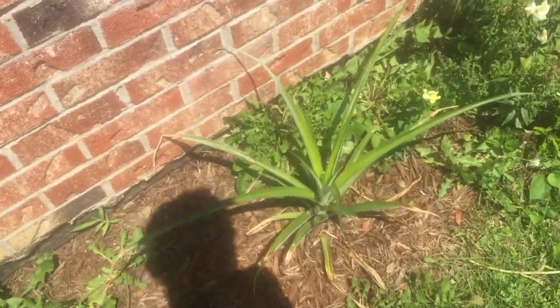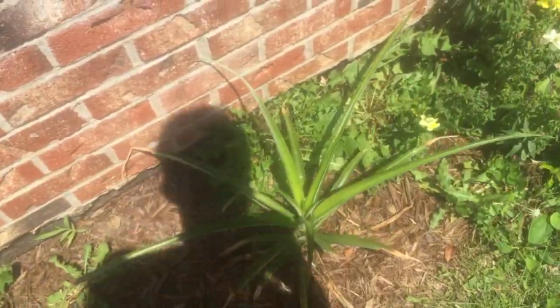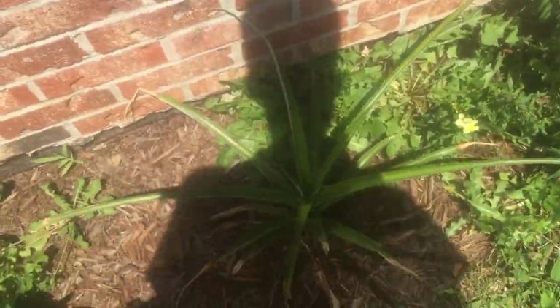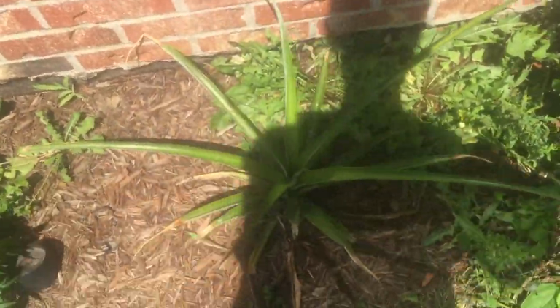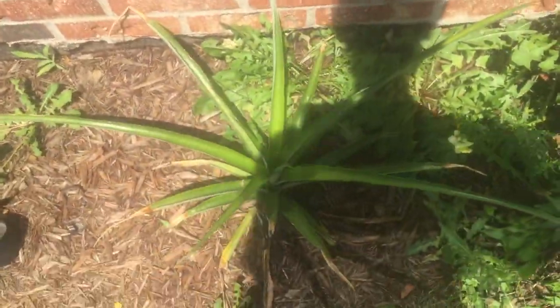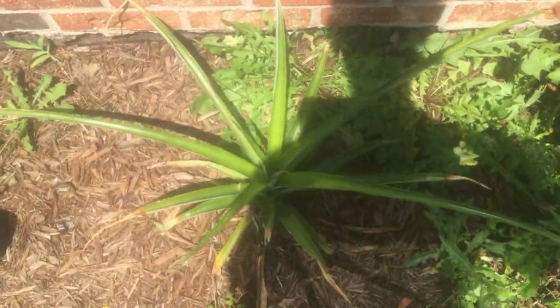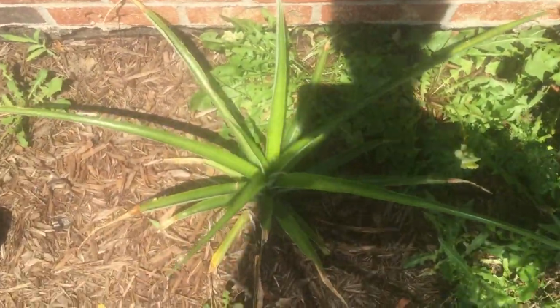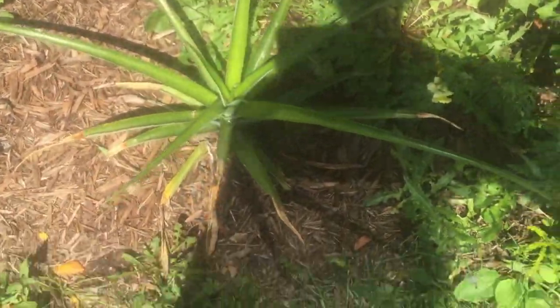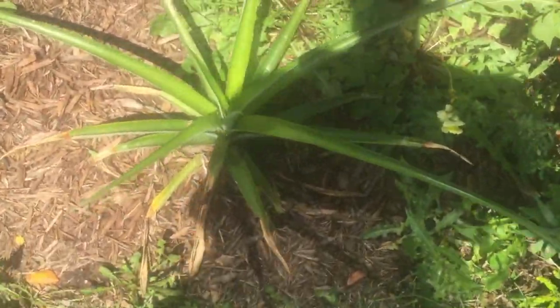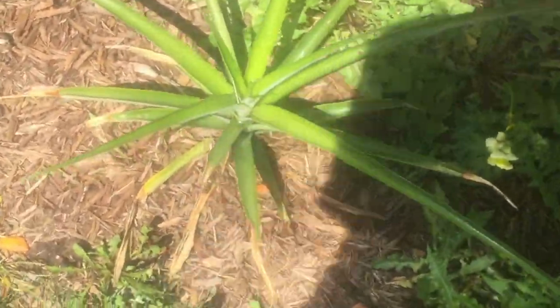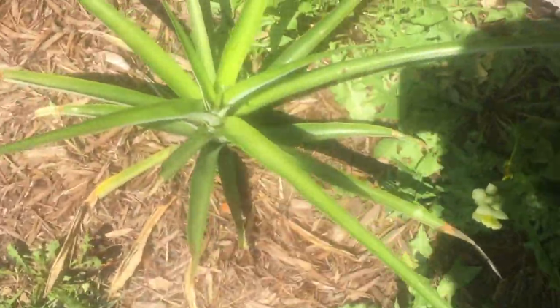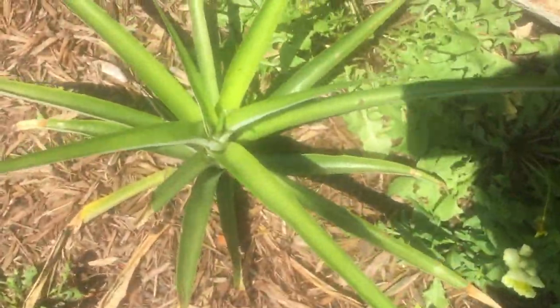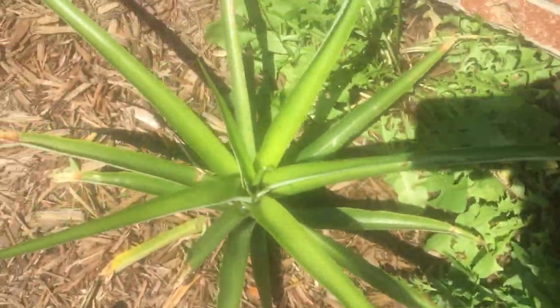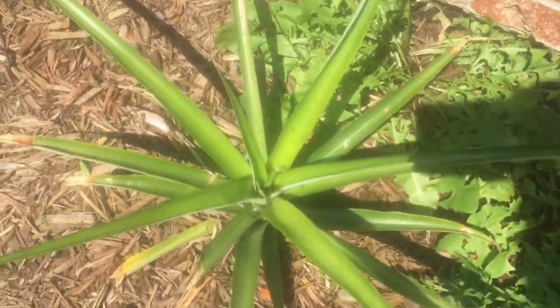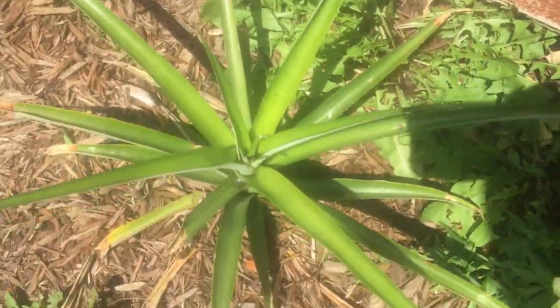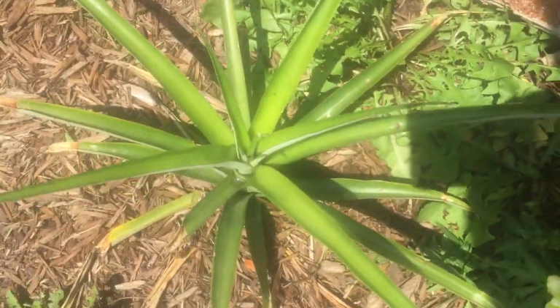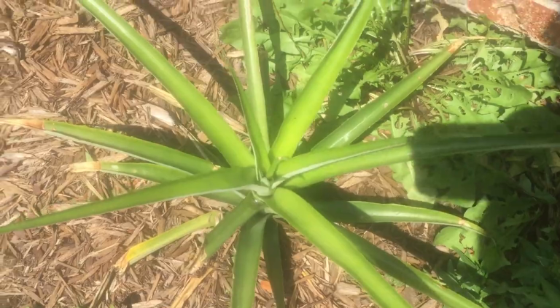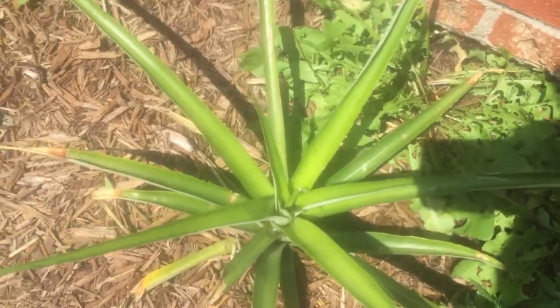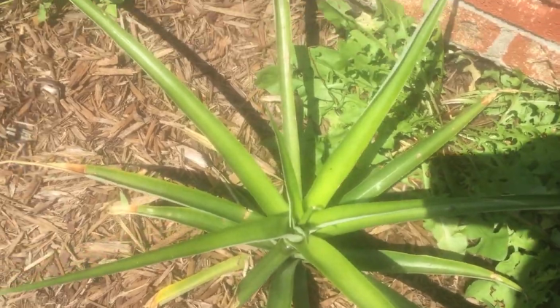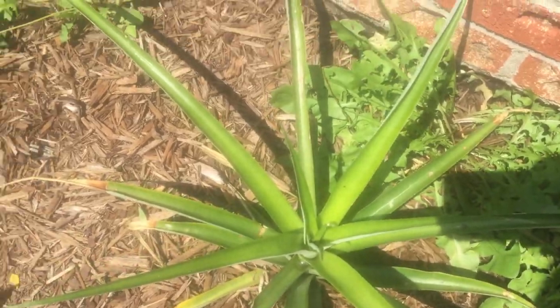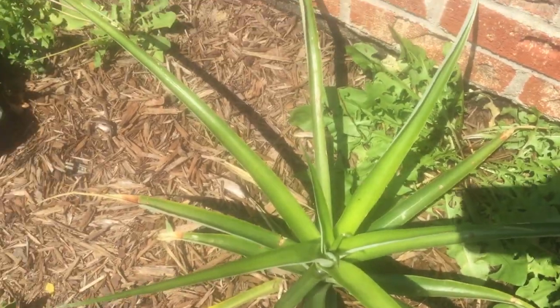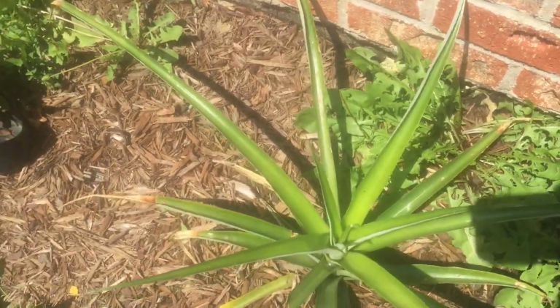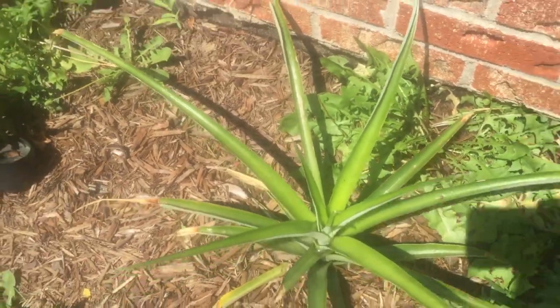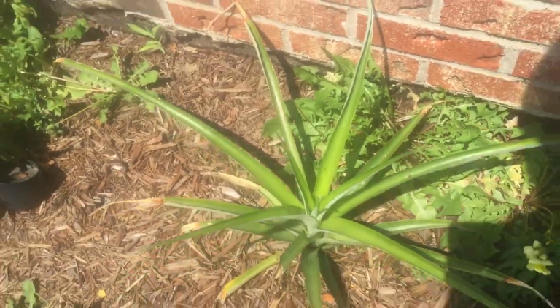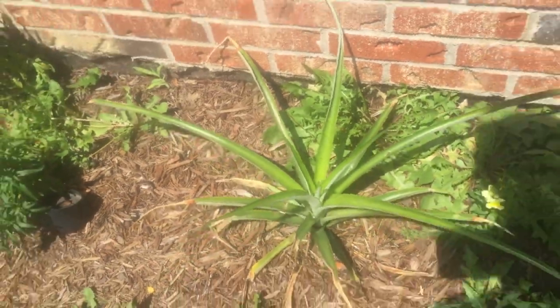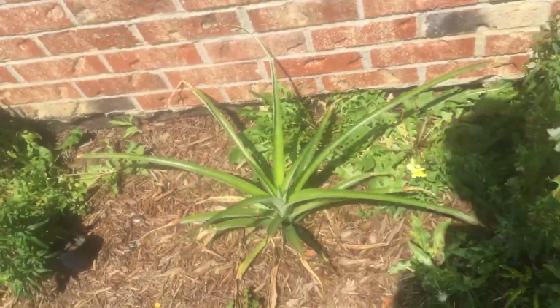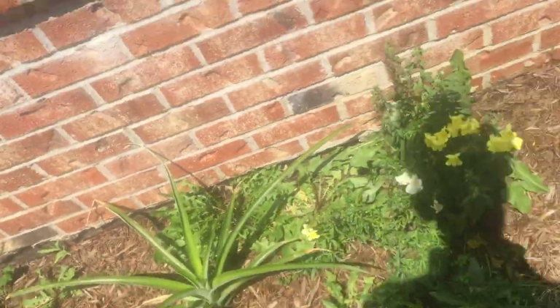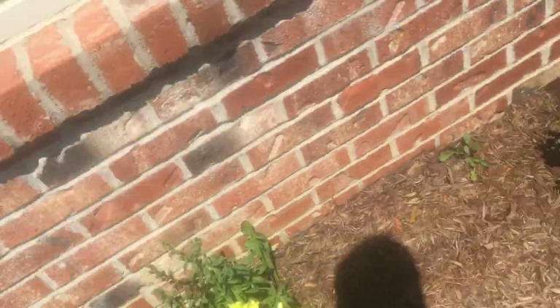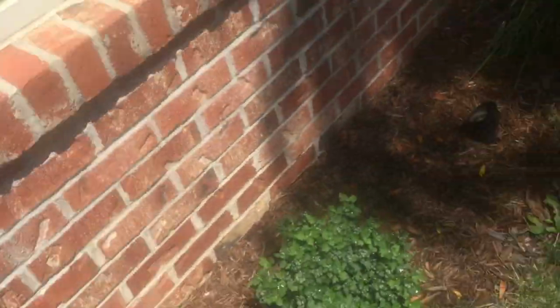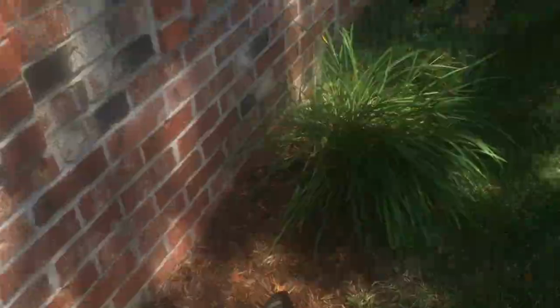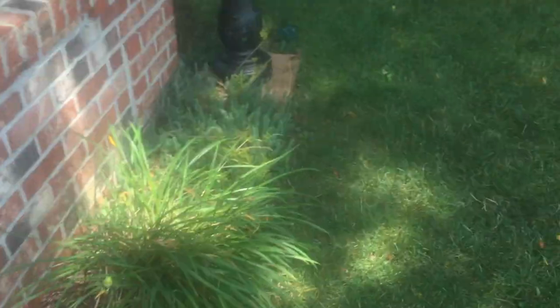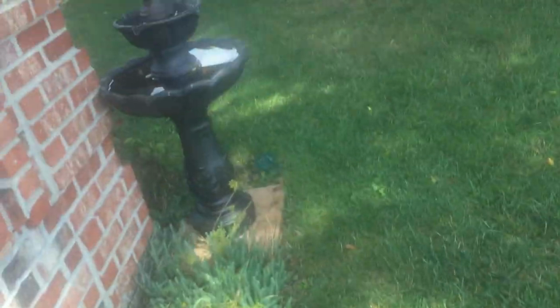Got the plant here looking good, enjoying the heat, a lot of new leaves growing out of the center still. Maybe it'll flower this winter, we'll see.